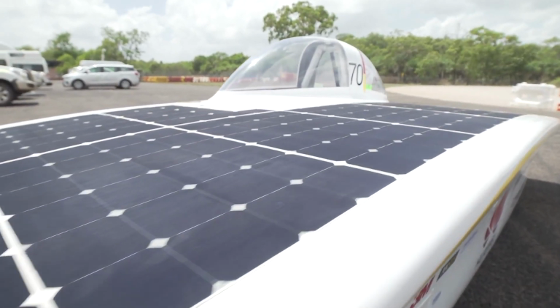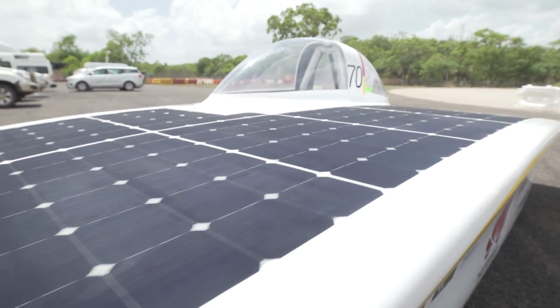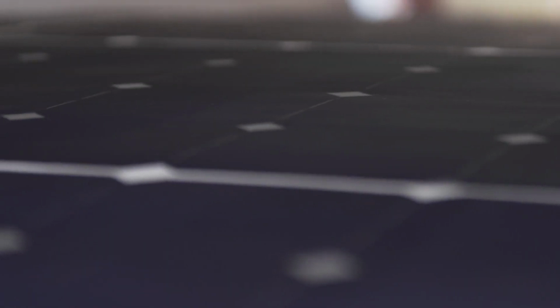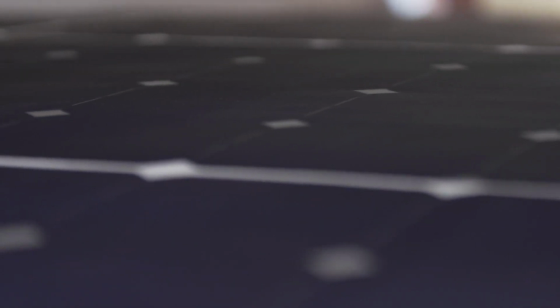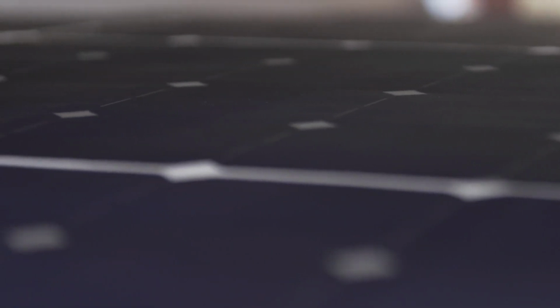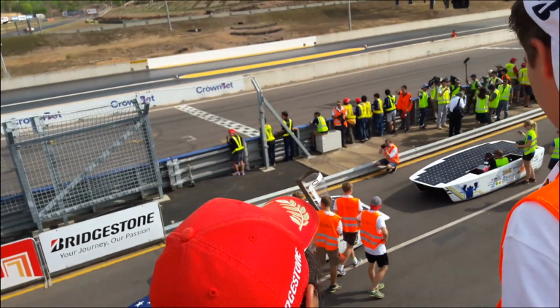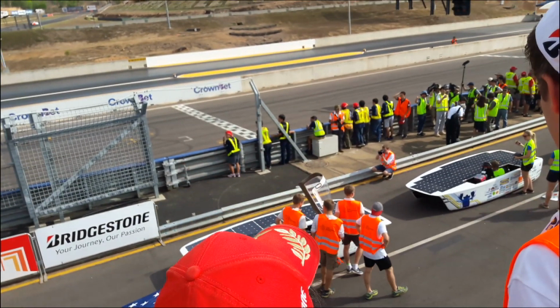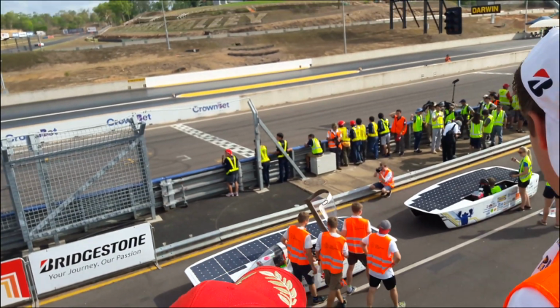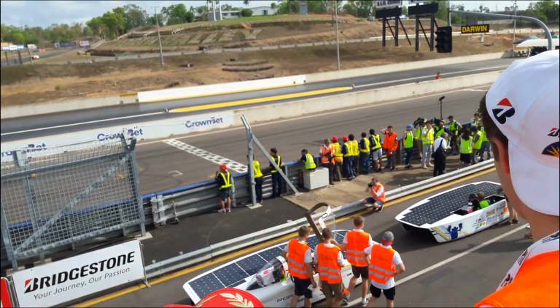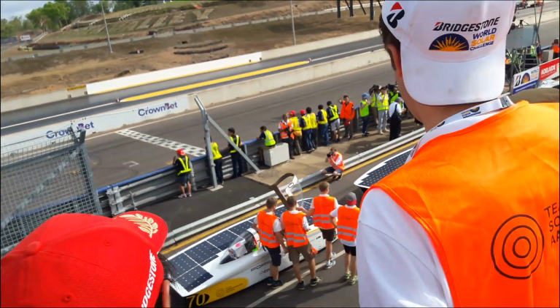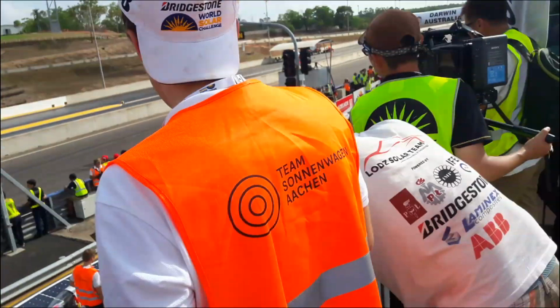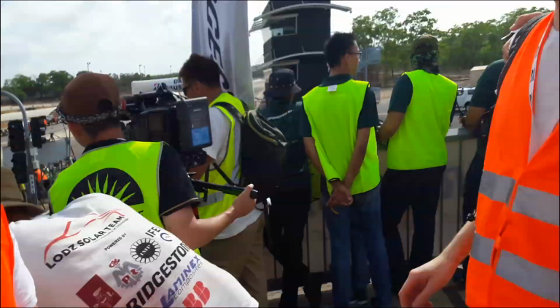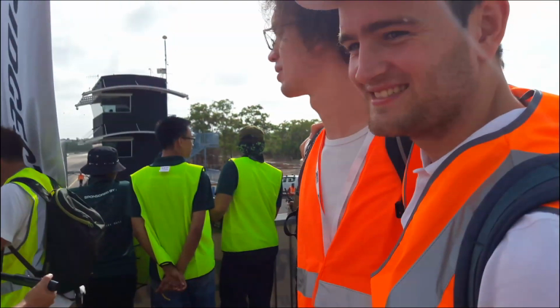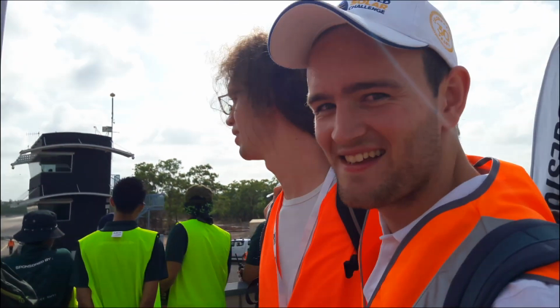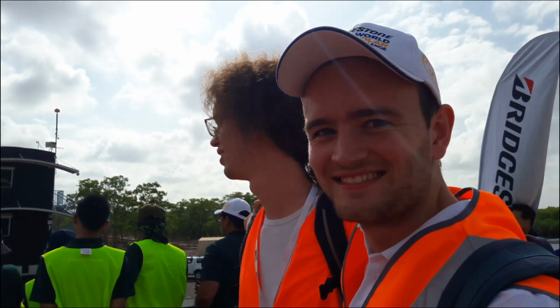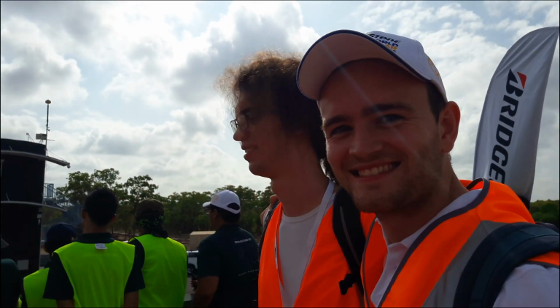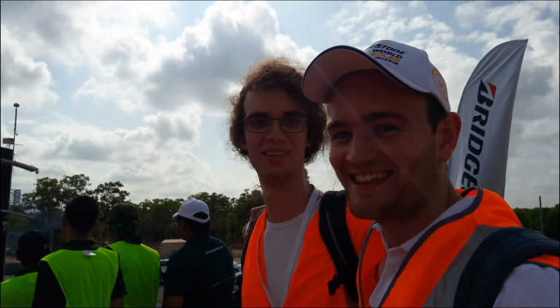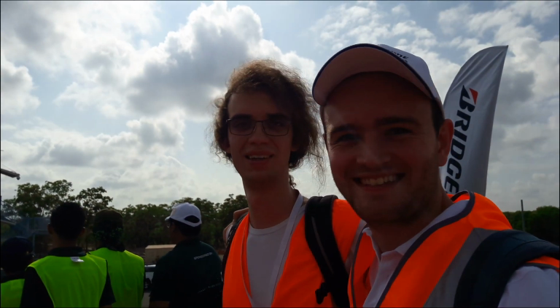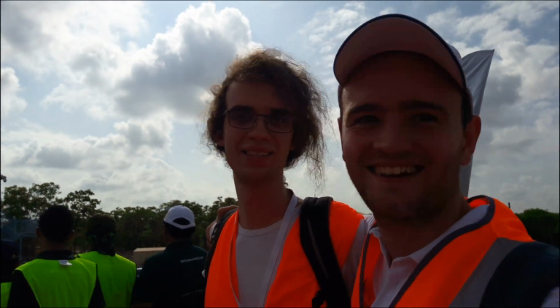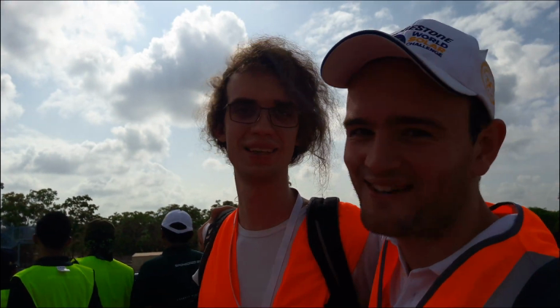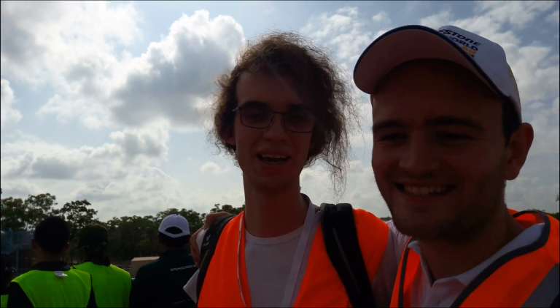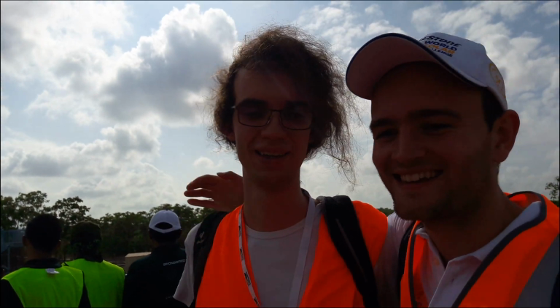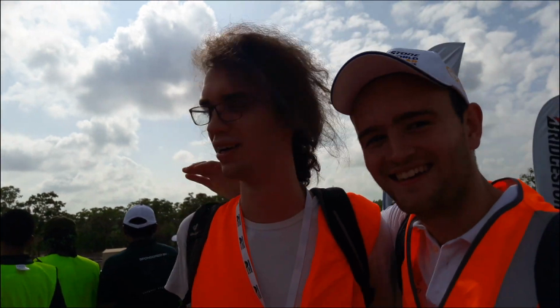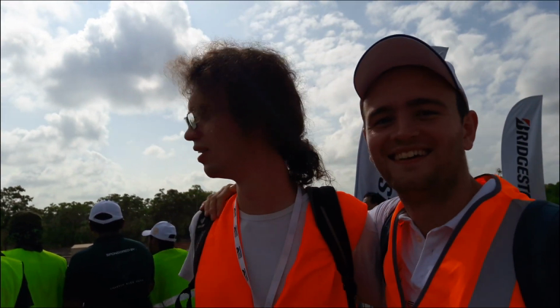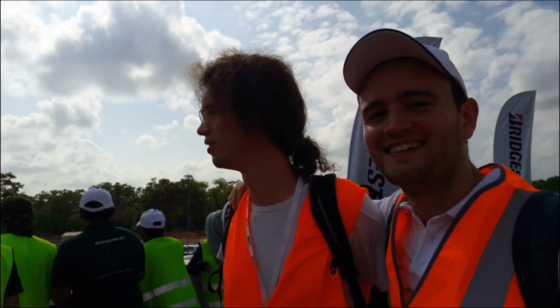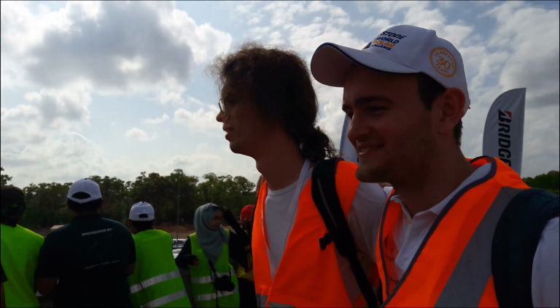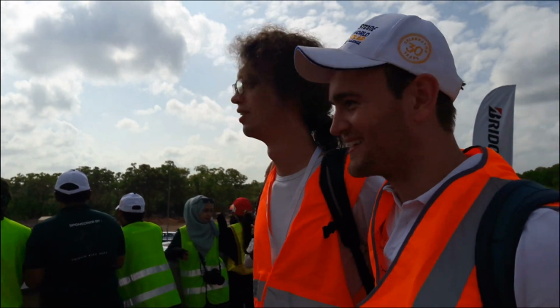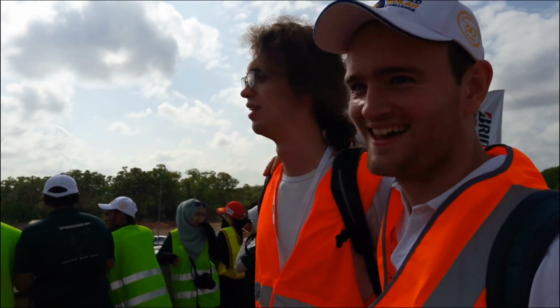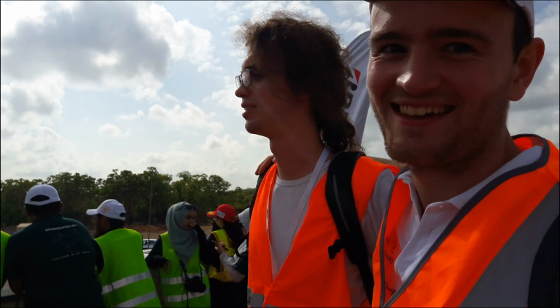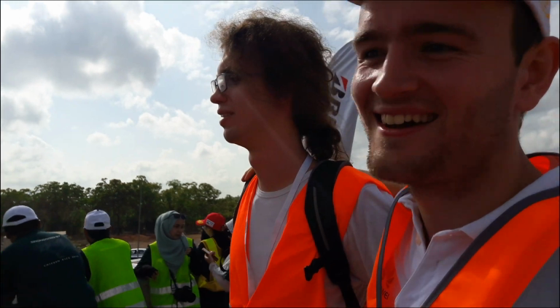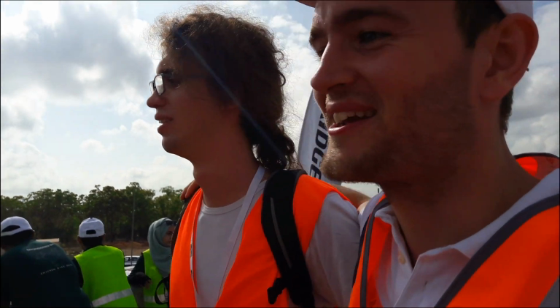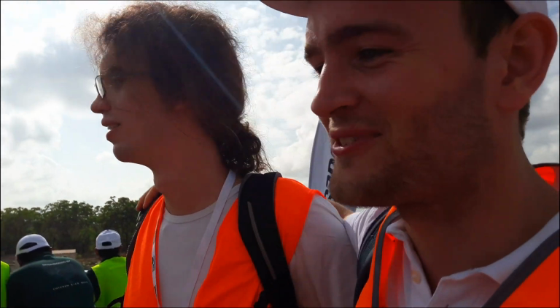We're here at the last minute before the qualifying starts. Are you excited? Yes, really excited. It's going to be great, hopefully.